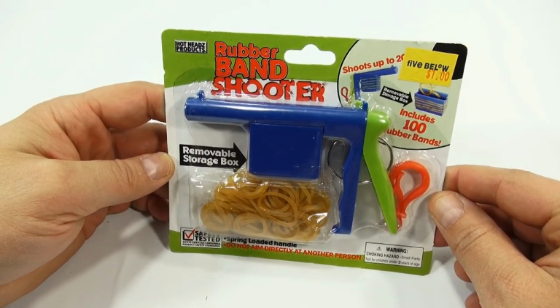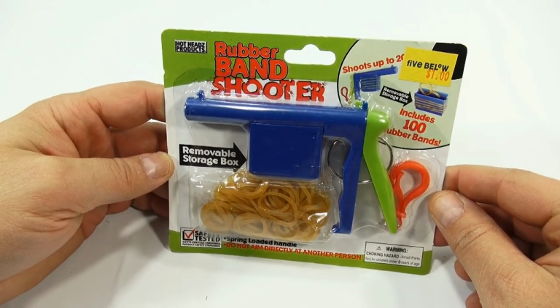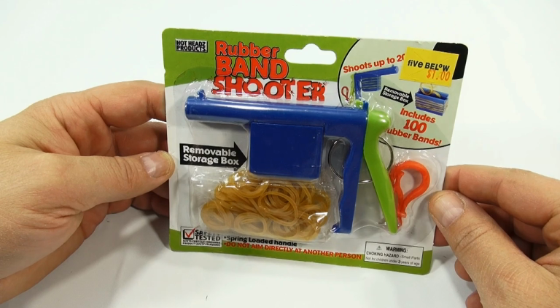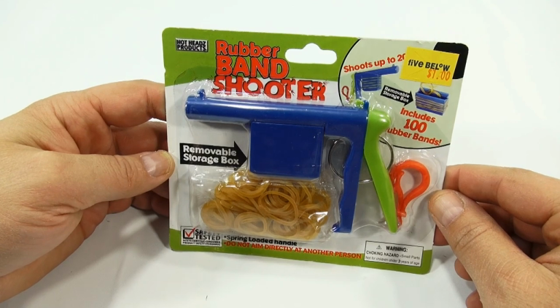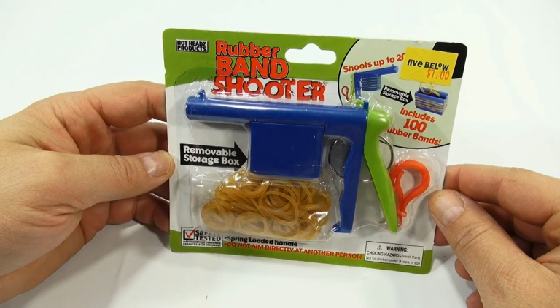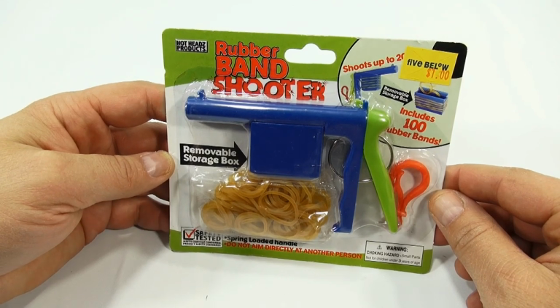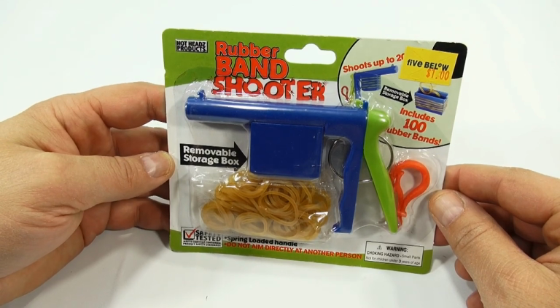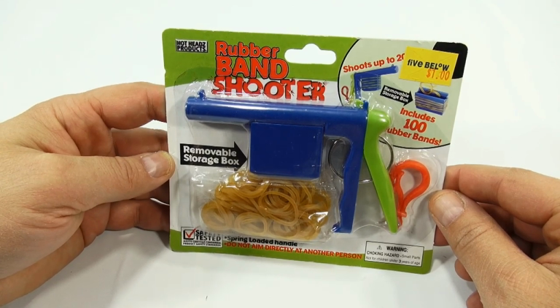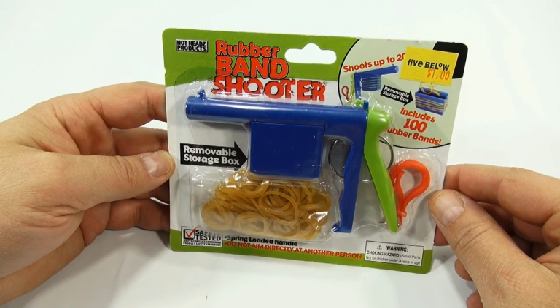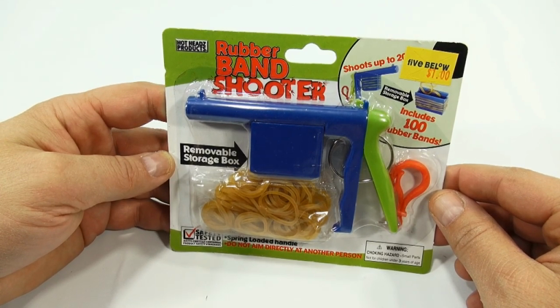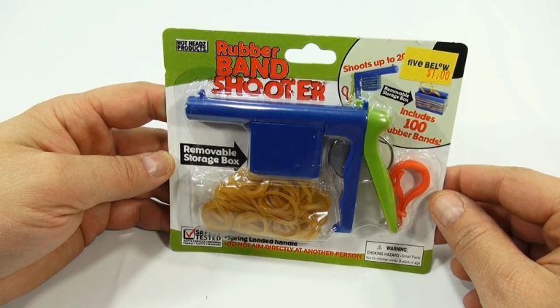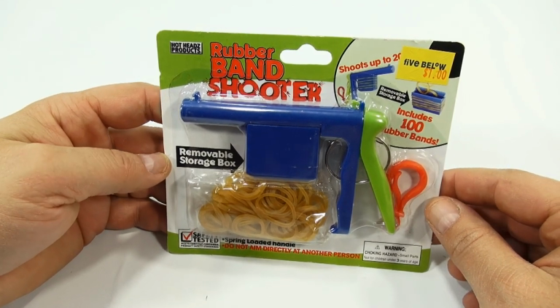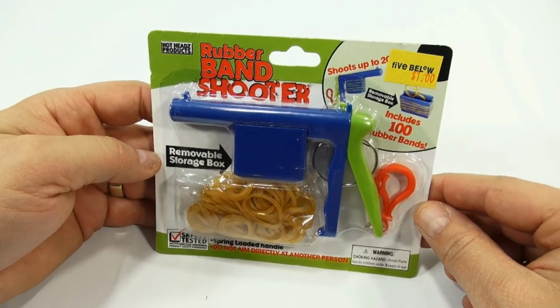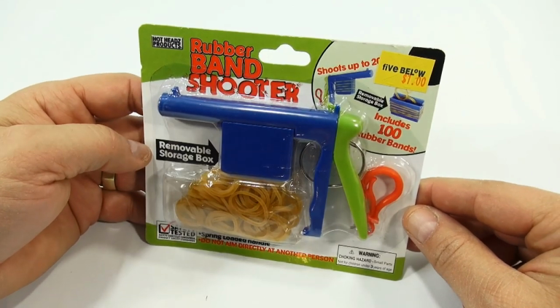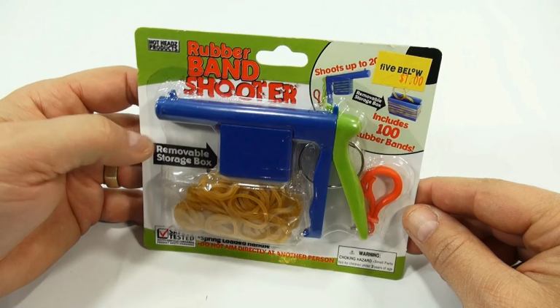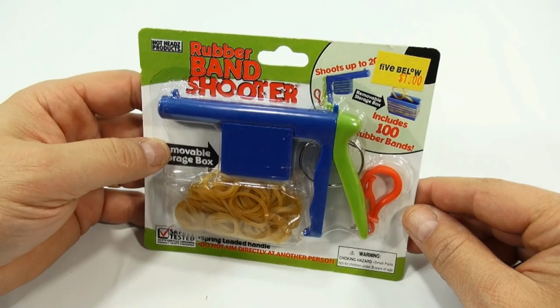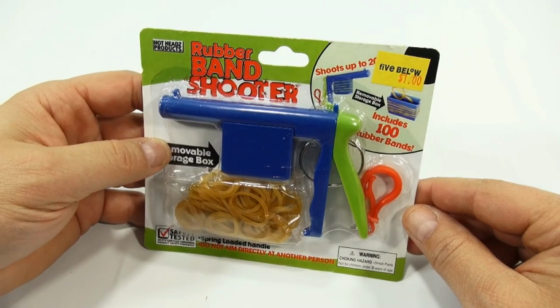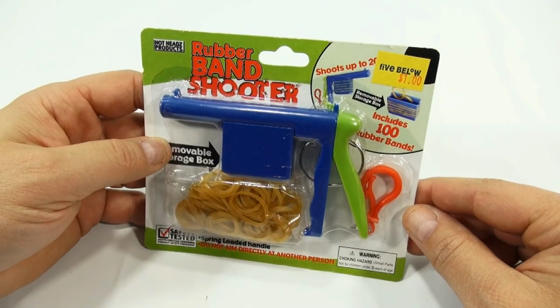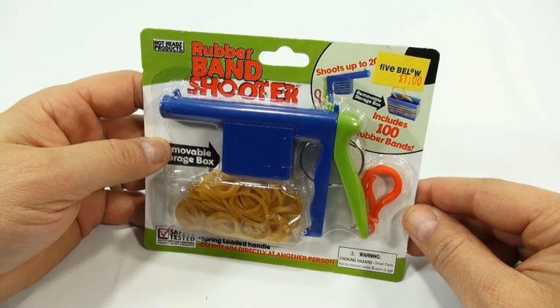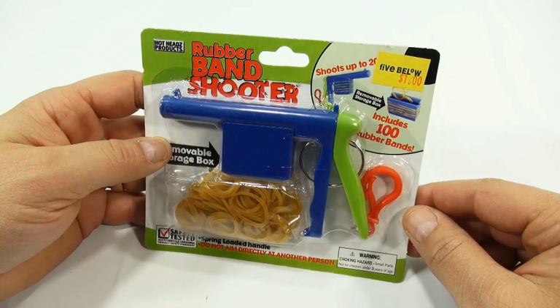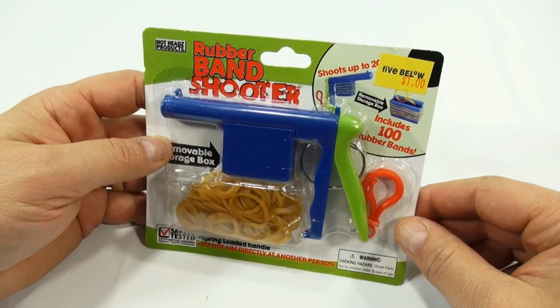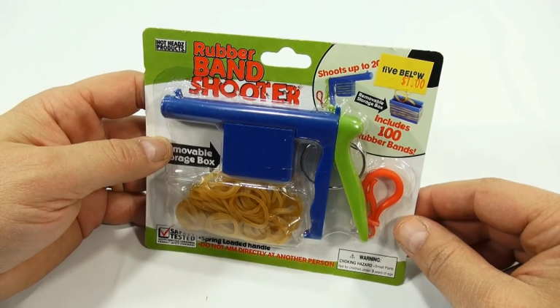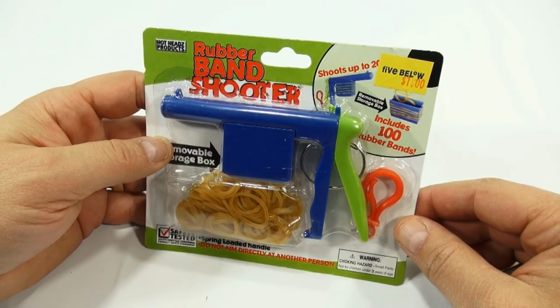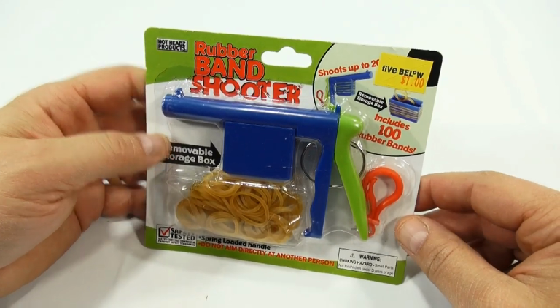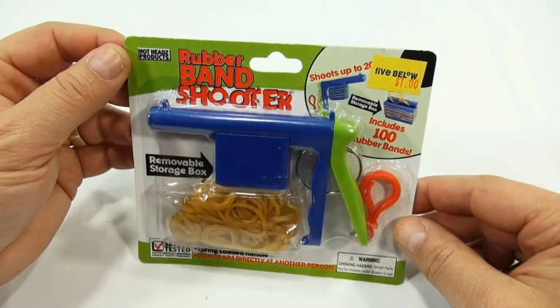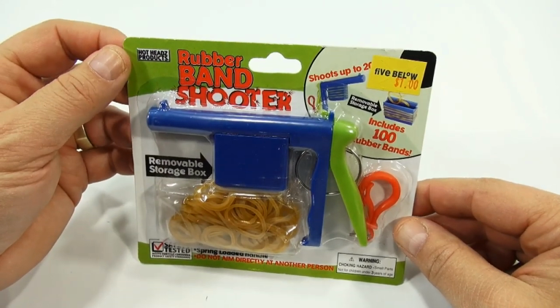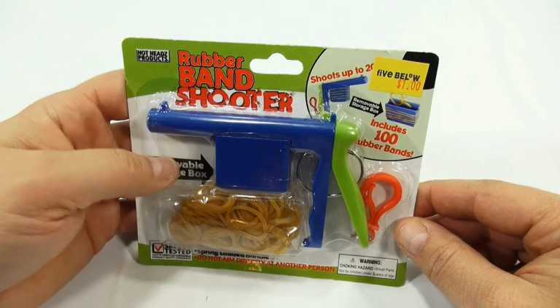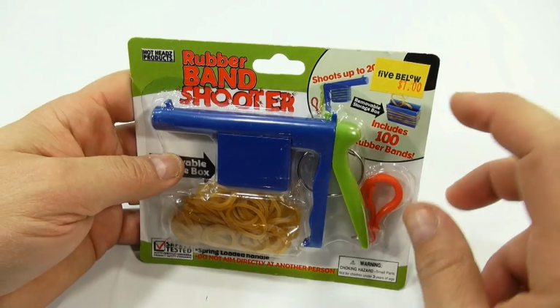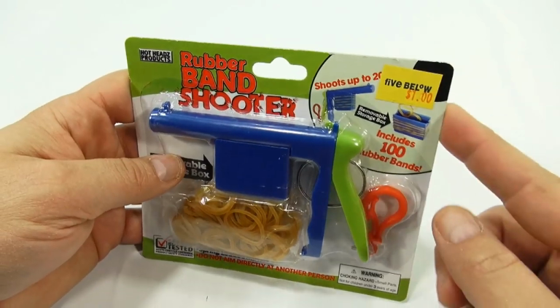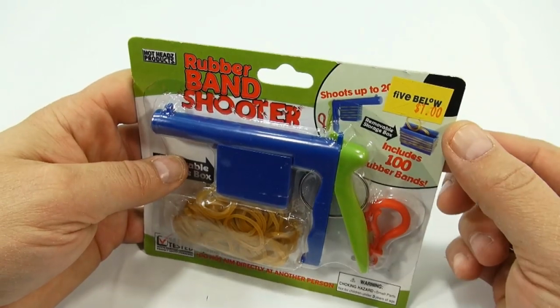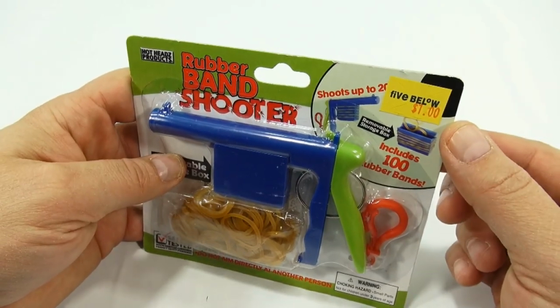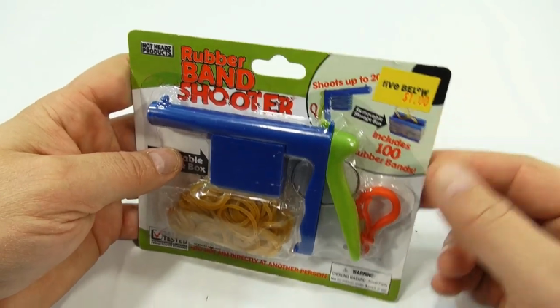Now we've done stuffed animal shooters, bow and arrows, other types of toy guns, not just nerf guns. So we kind of mix it up. This is a rubber band shooter from Hot Heads Products. It's from Five Below and it was a dollar.